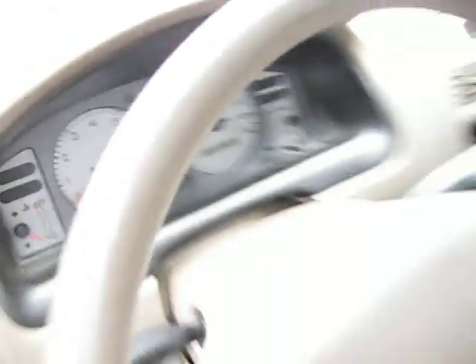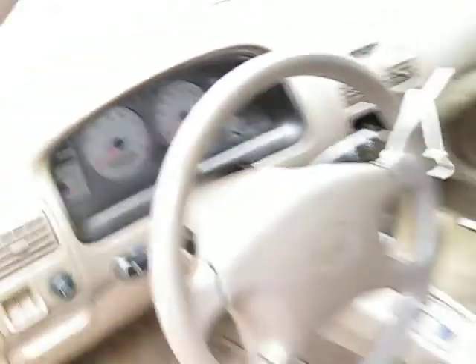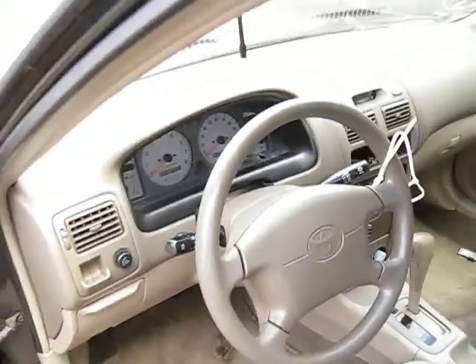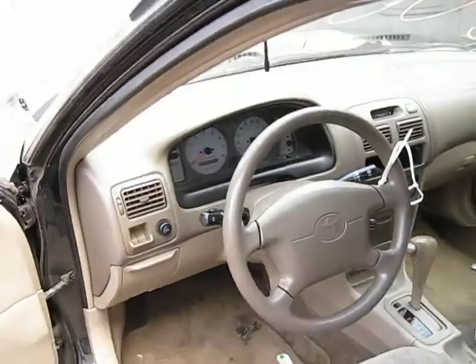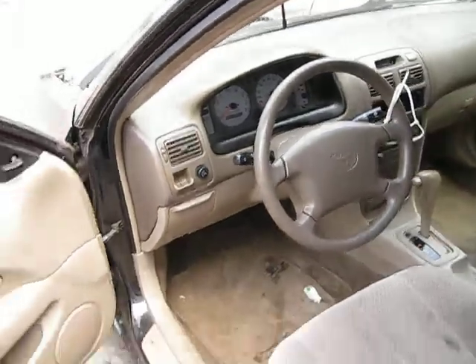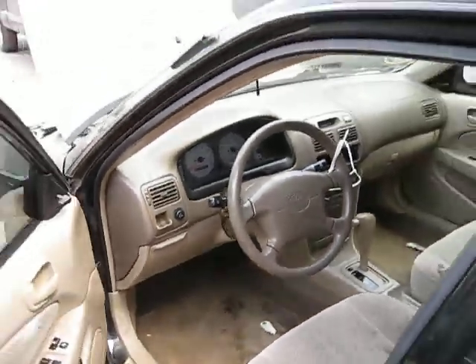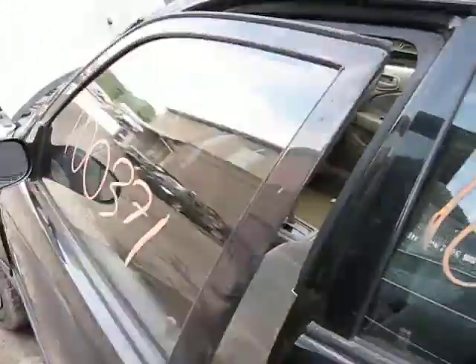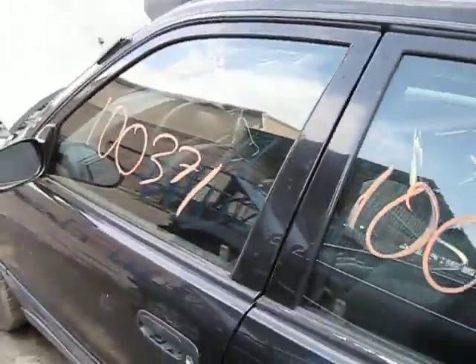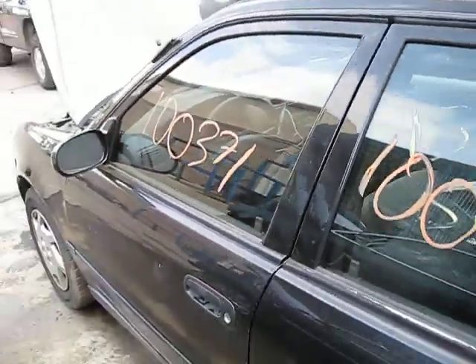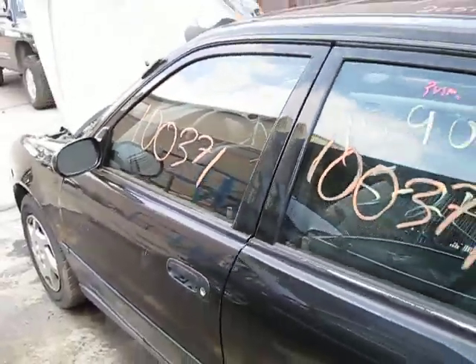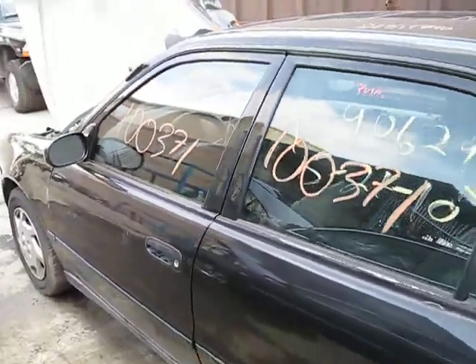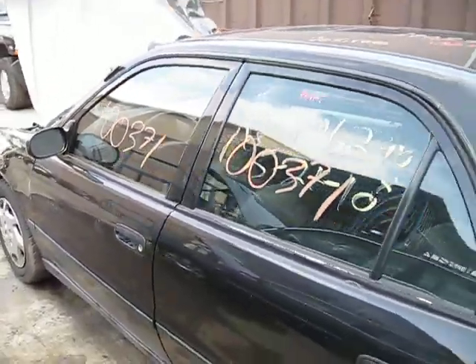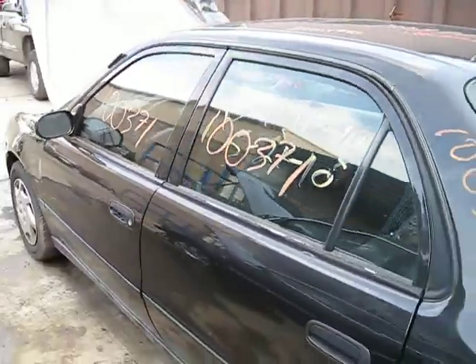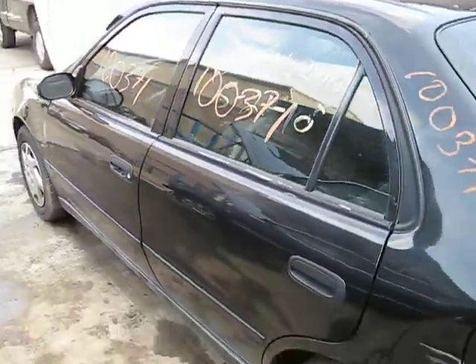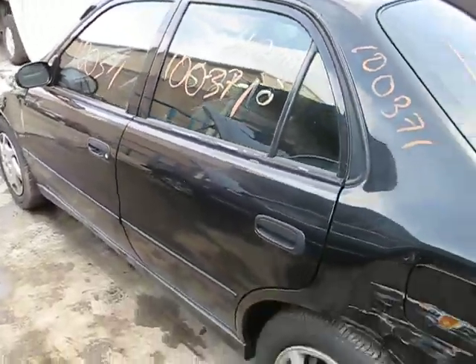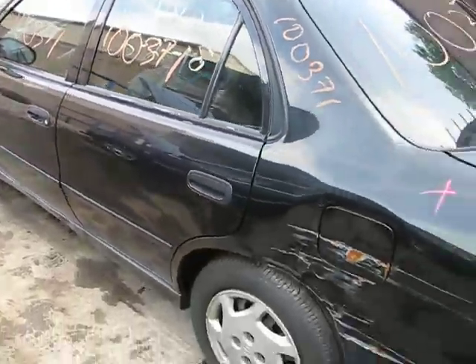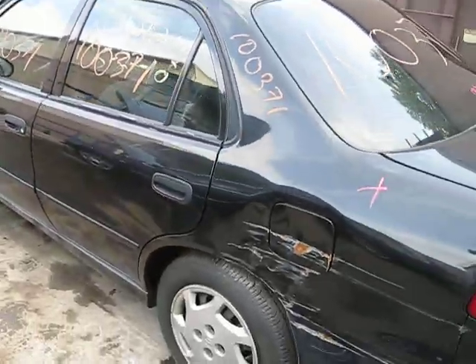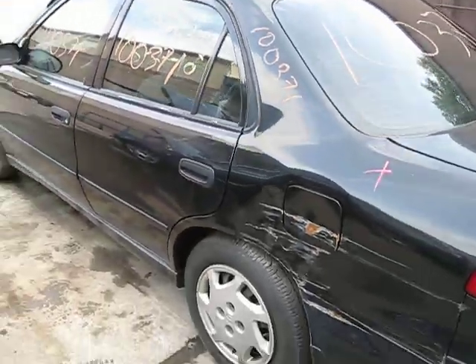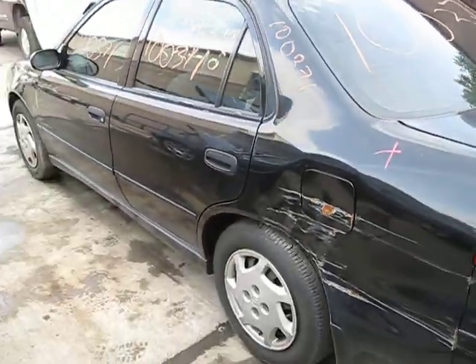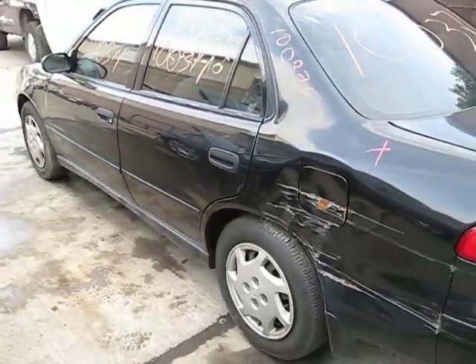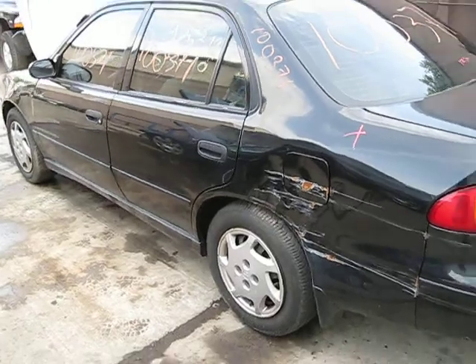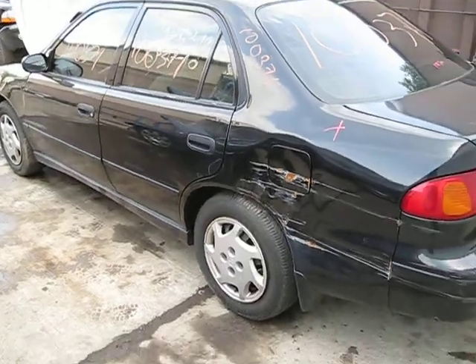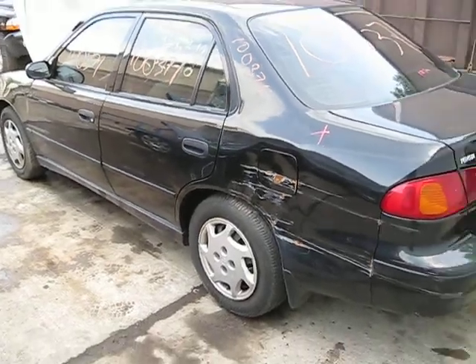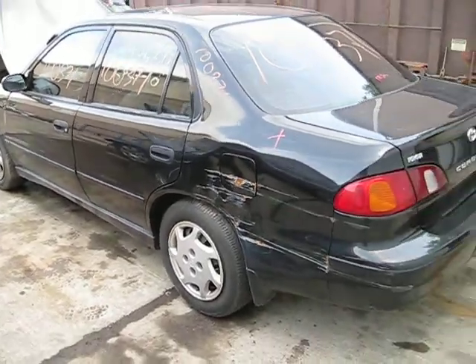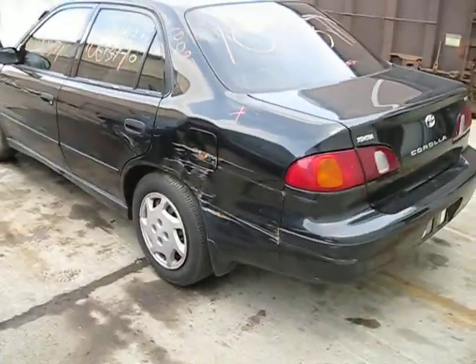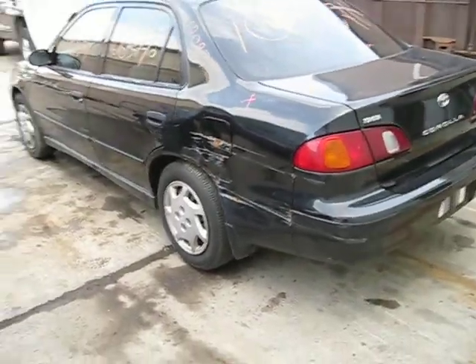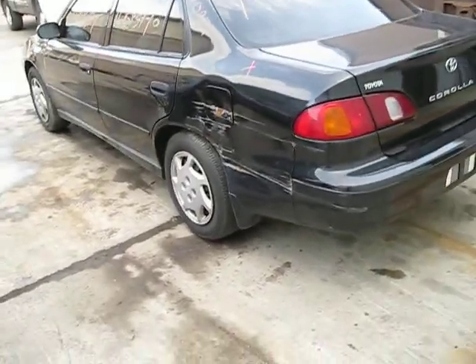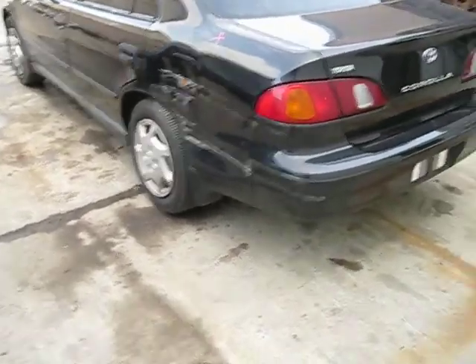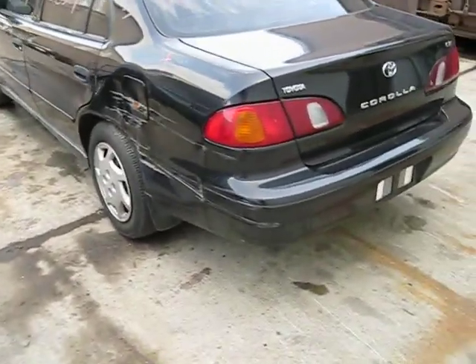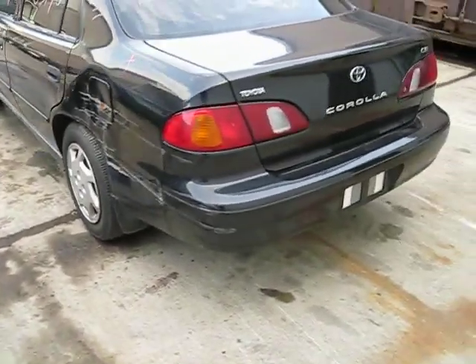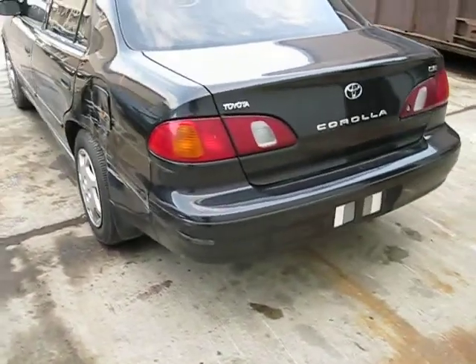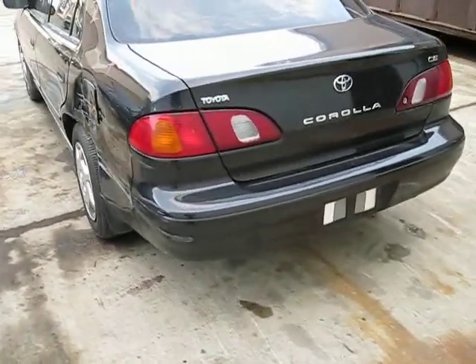We purchased this vehicle locally through one of our auctions due to the front and left rear collision. The vehicle still has several good body parts and has an excellent drivetrain as well.